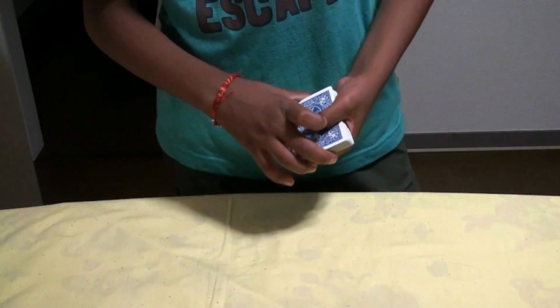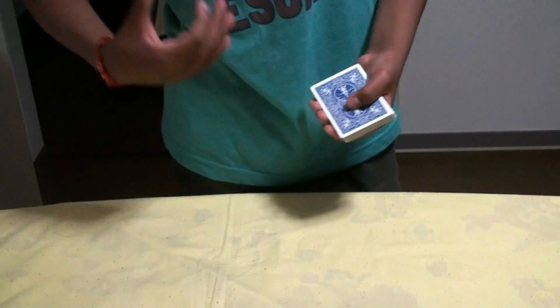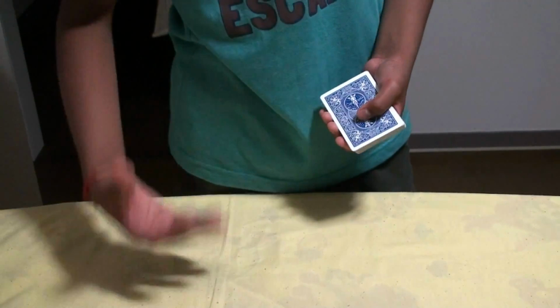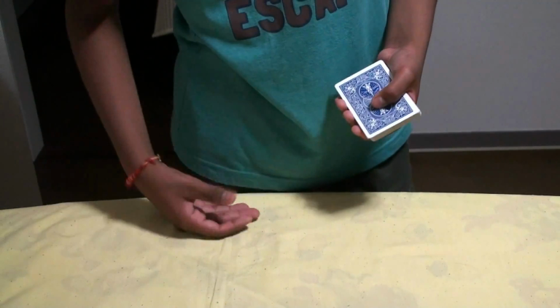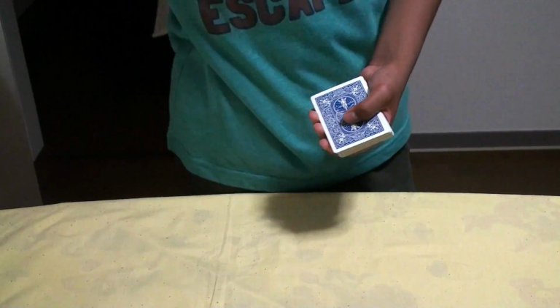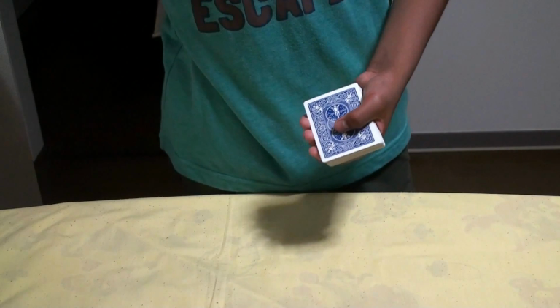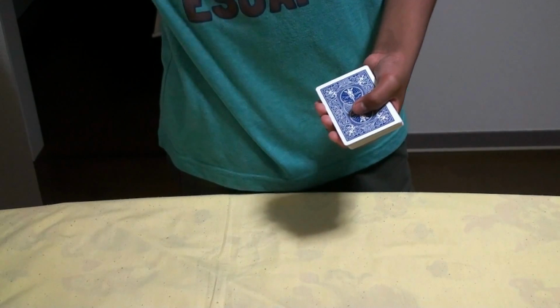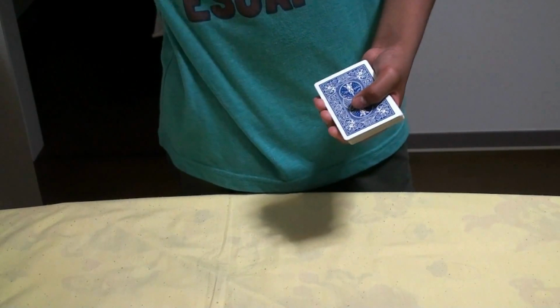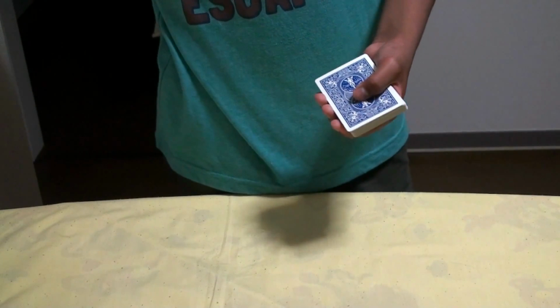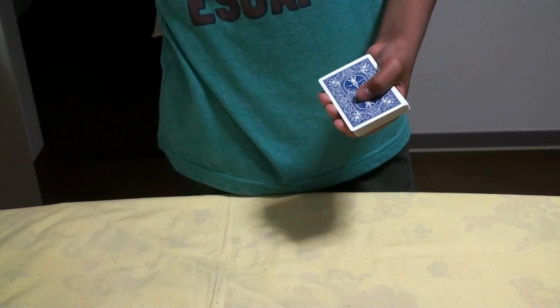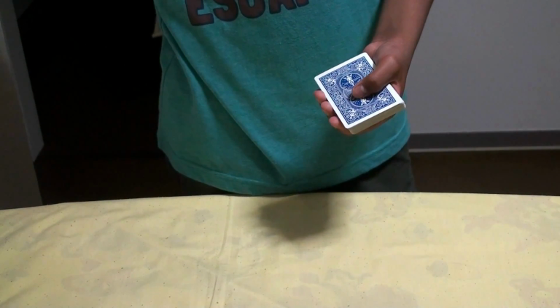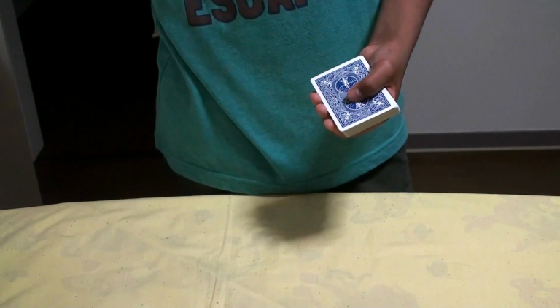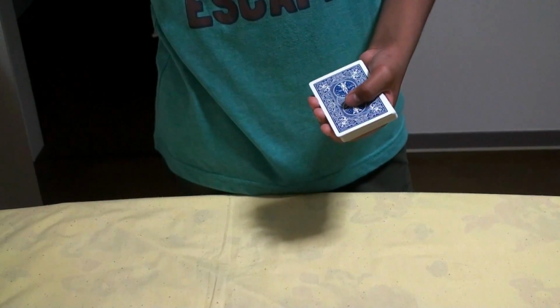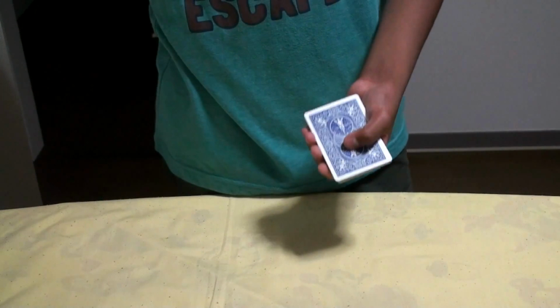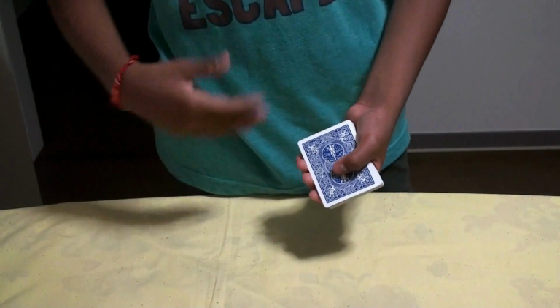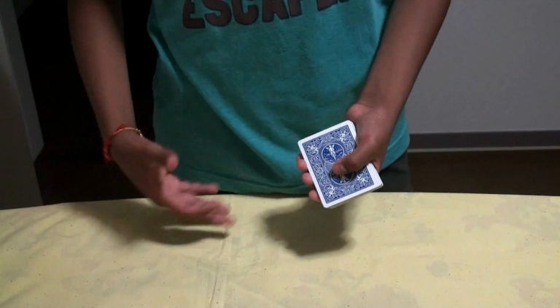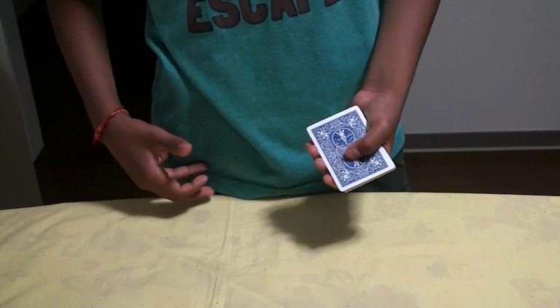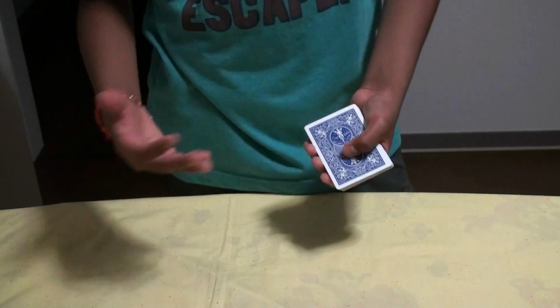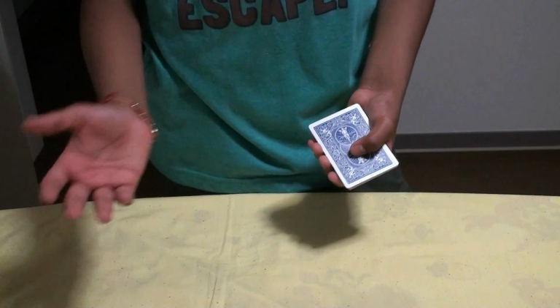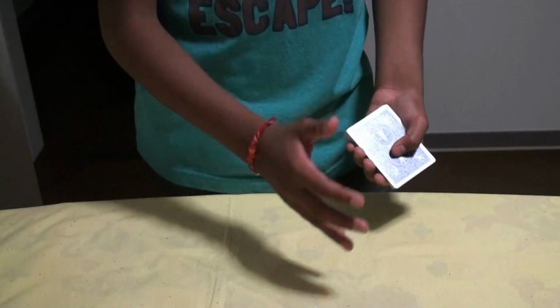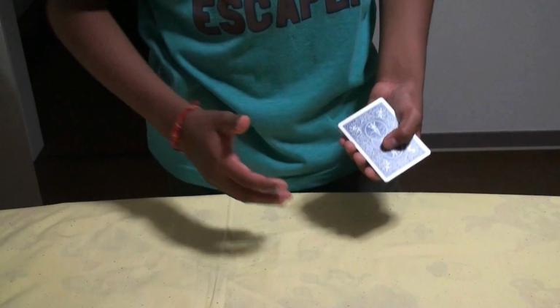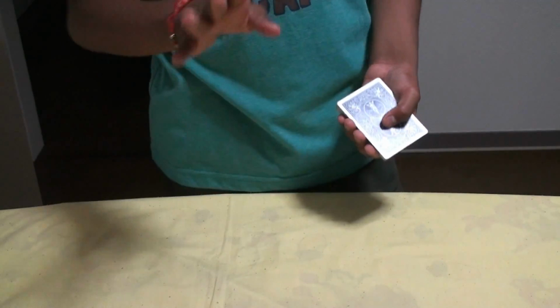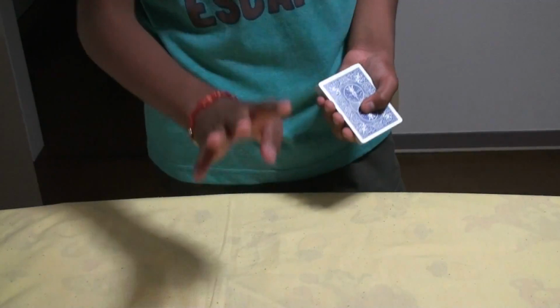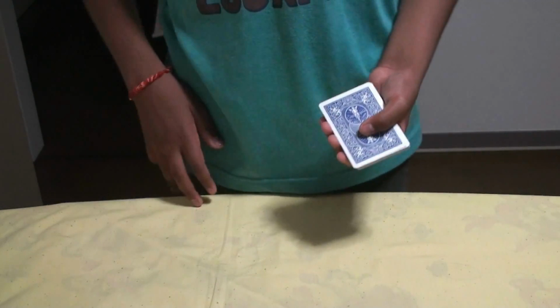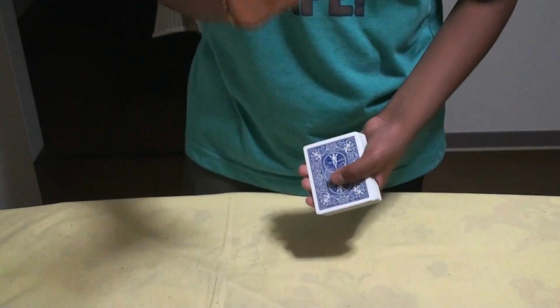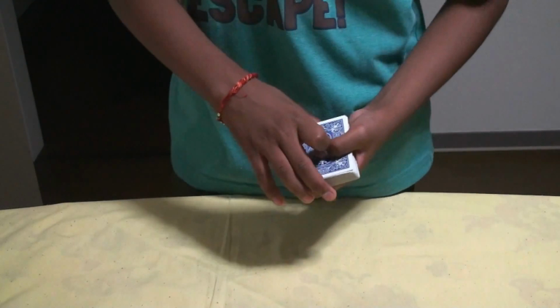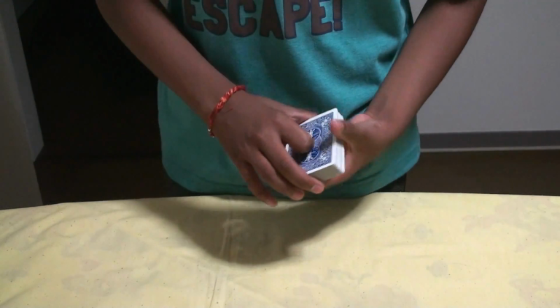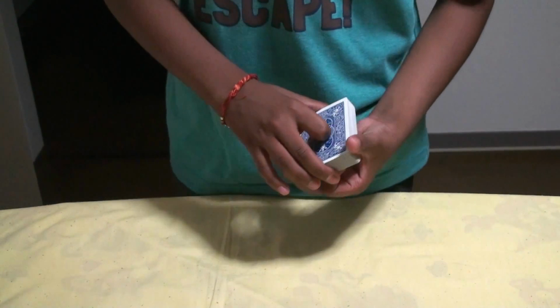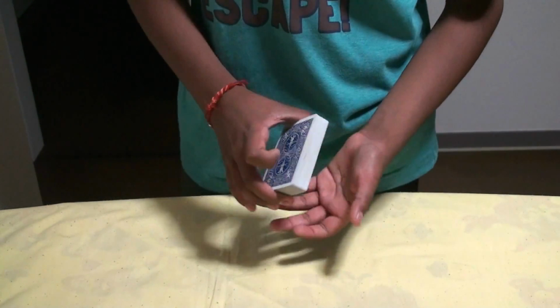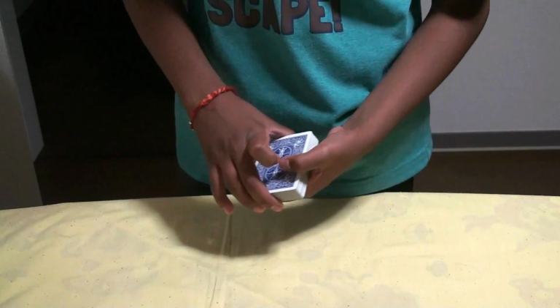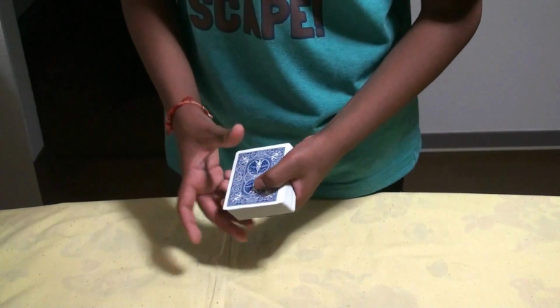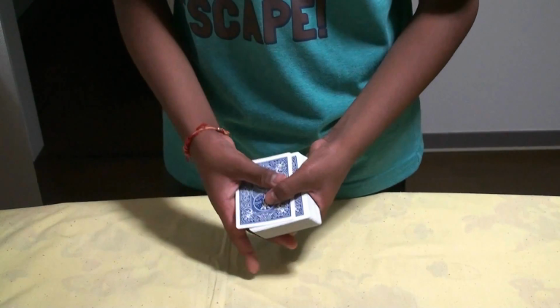Now I'm going to start counting down from 10 to 1. And when the number I say and the number on the card are the same, we move on to the next pile — we make 4 piles like this. It's not easy to understand what I'm saying, so let's go on.